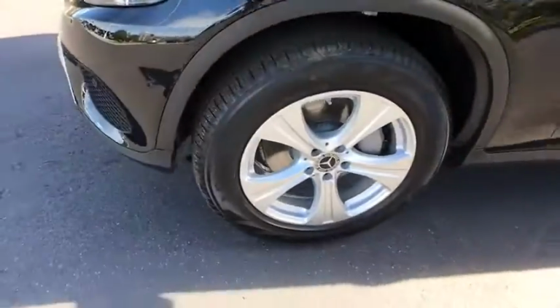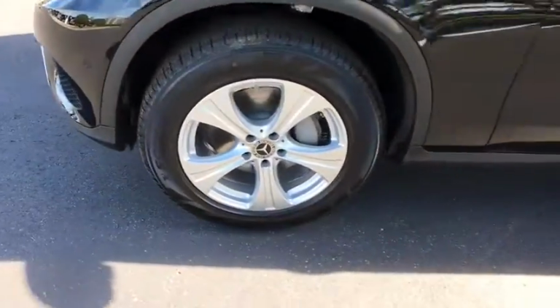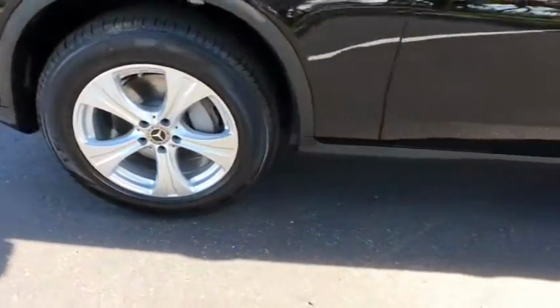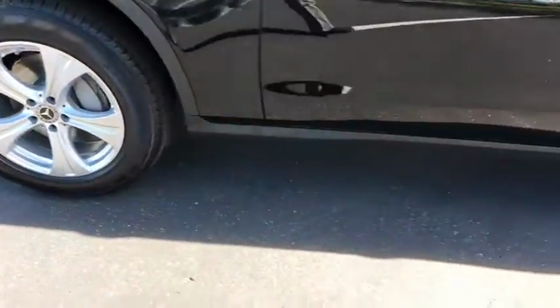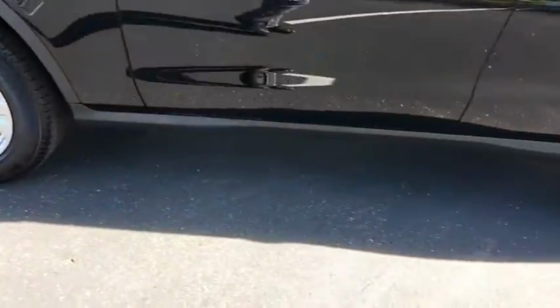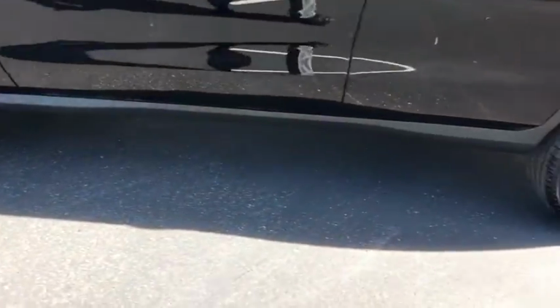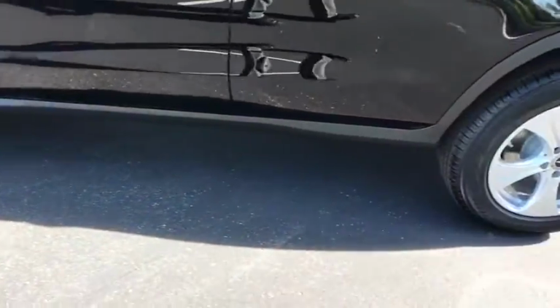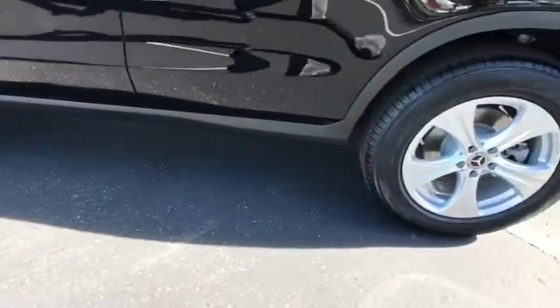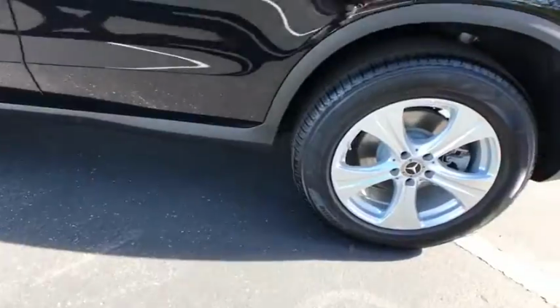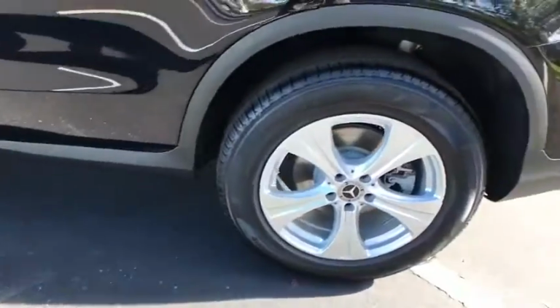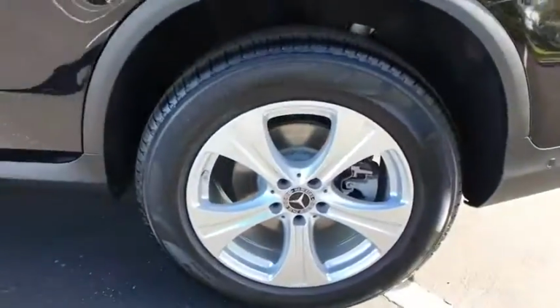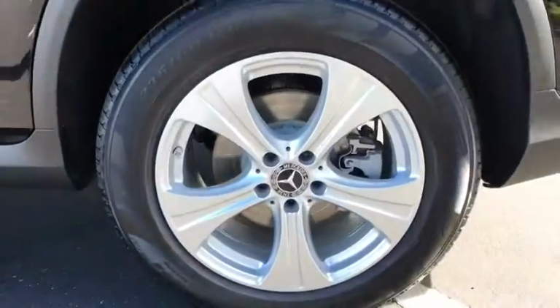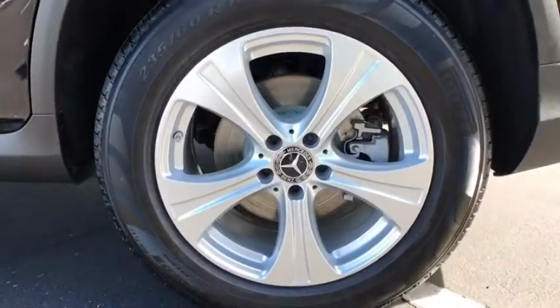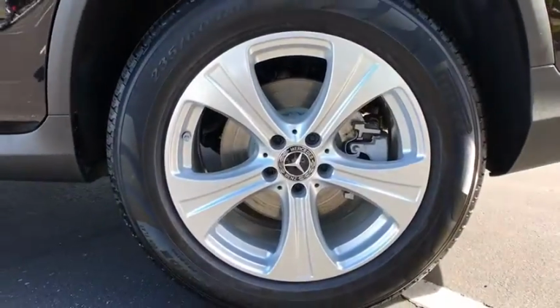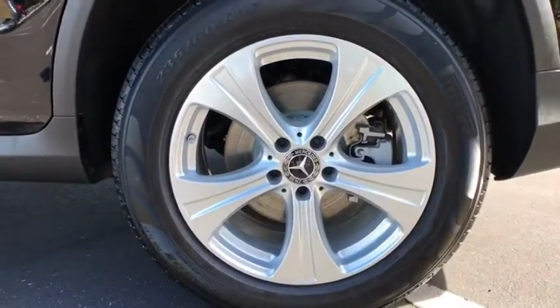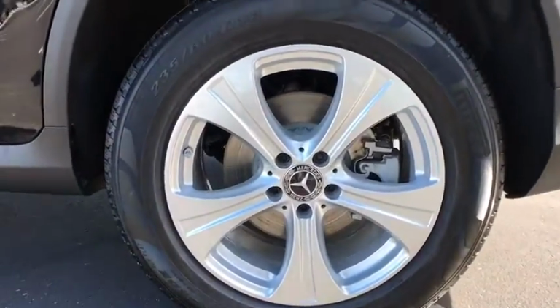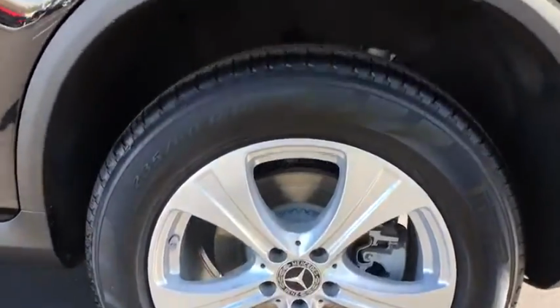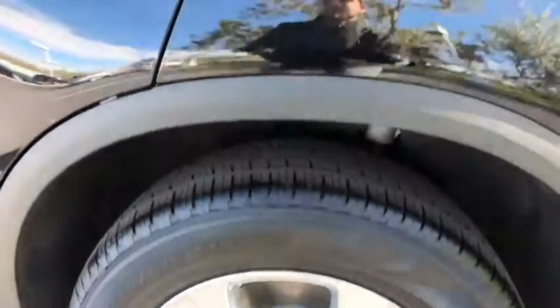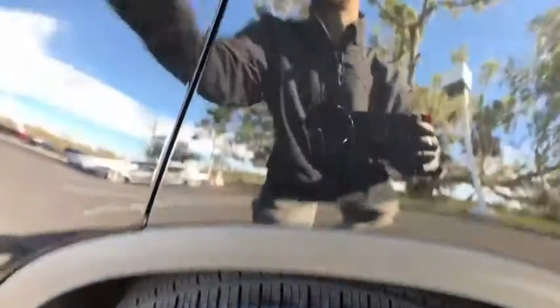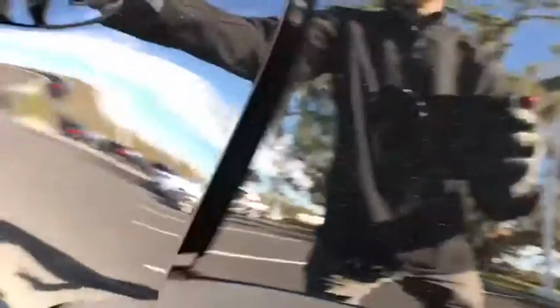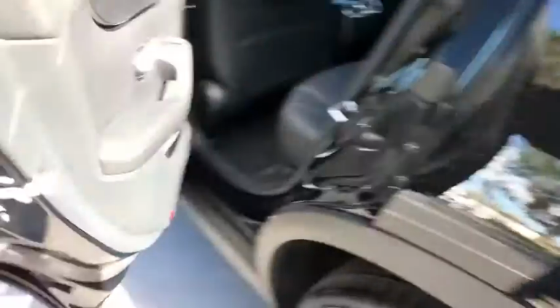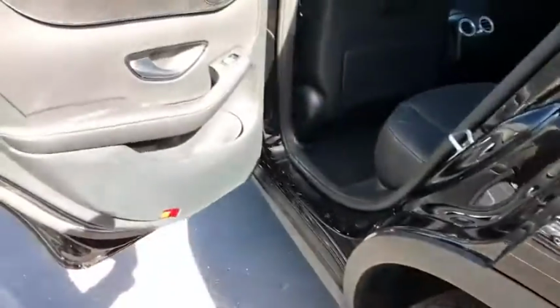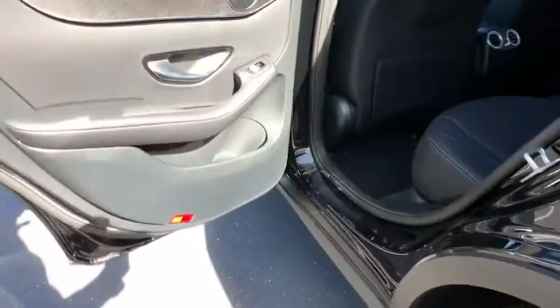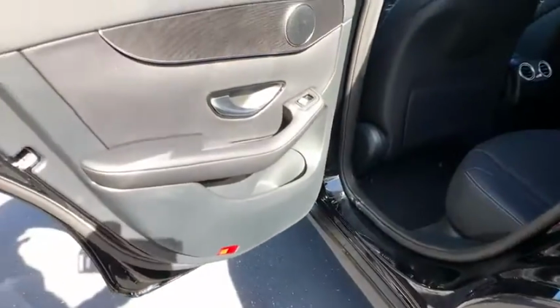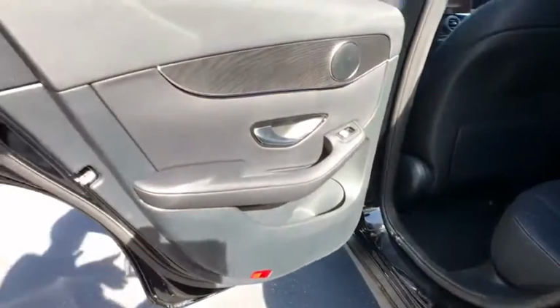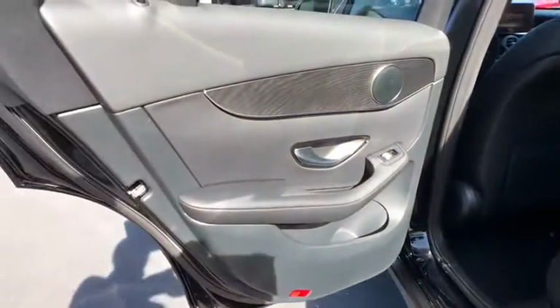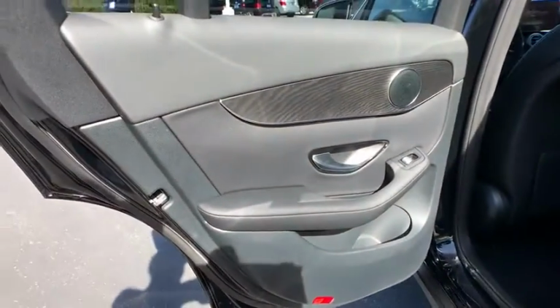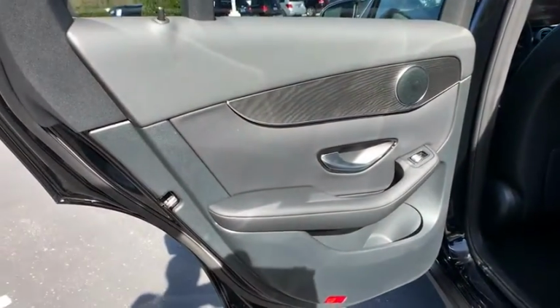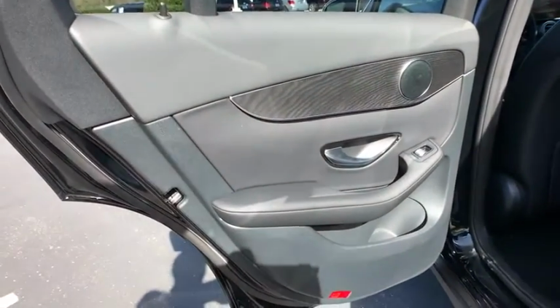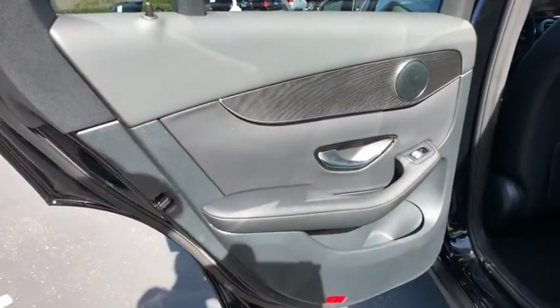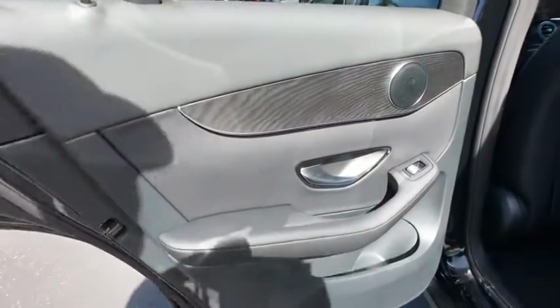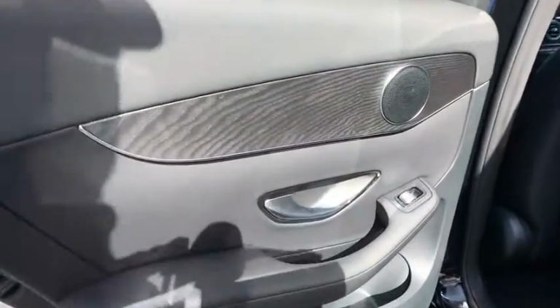Bluetooth, adjustable steering wheel, power steering, four-wheel disc brakes, cruise control, auto dimming rear view mirror, floor mats, aluminum wheels, keyless start, universal garage door opener.